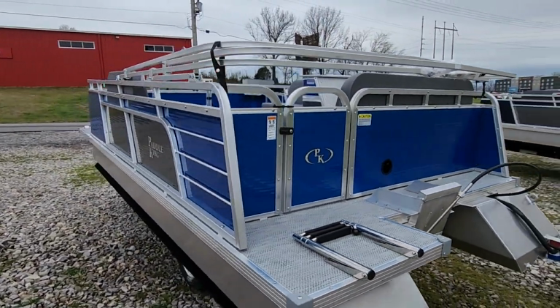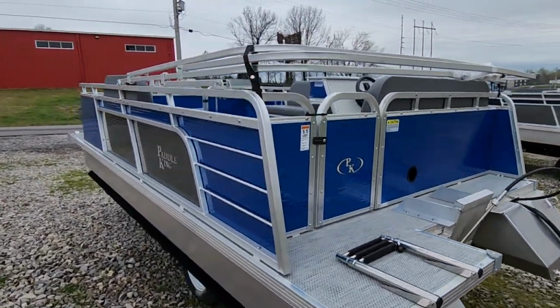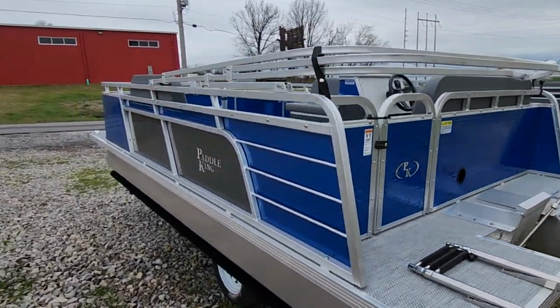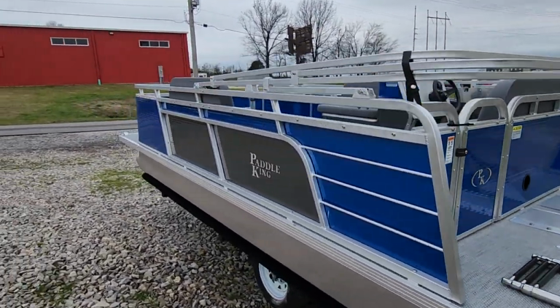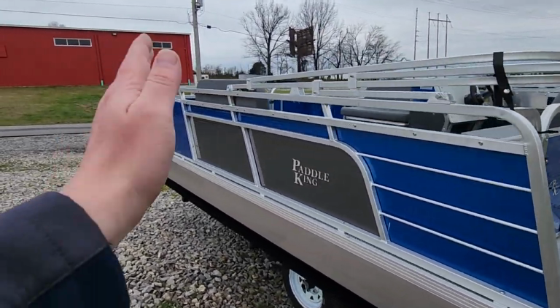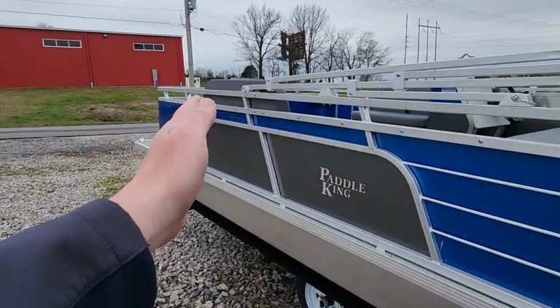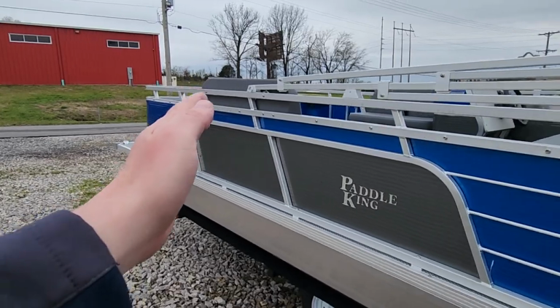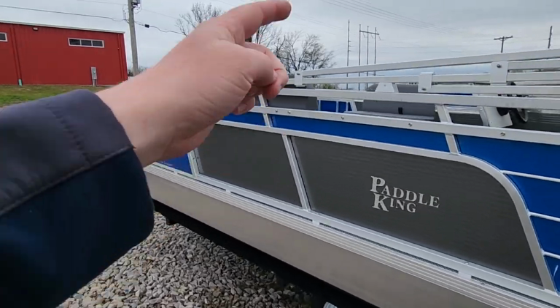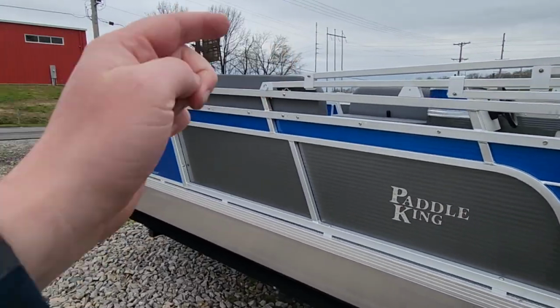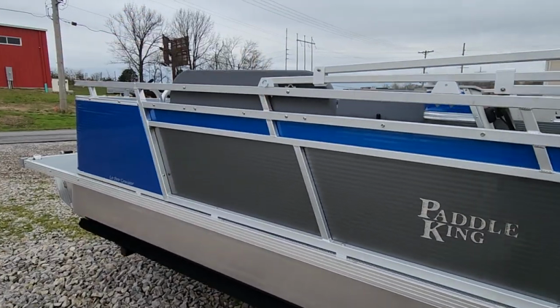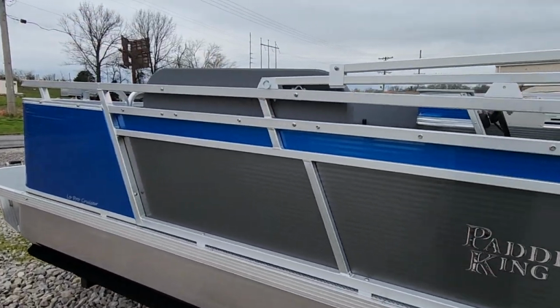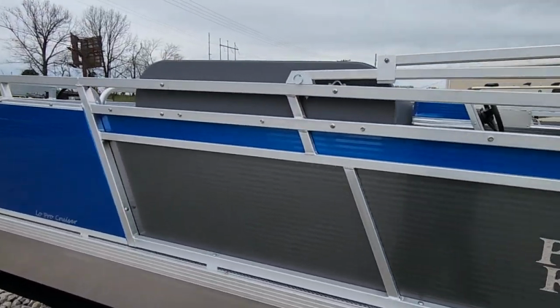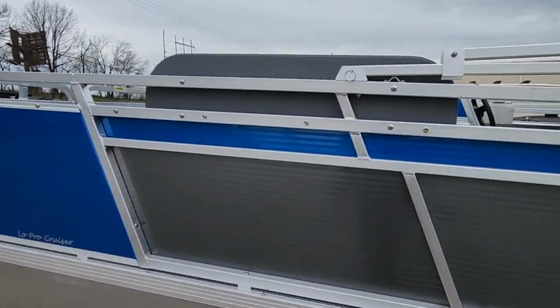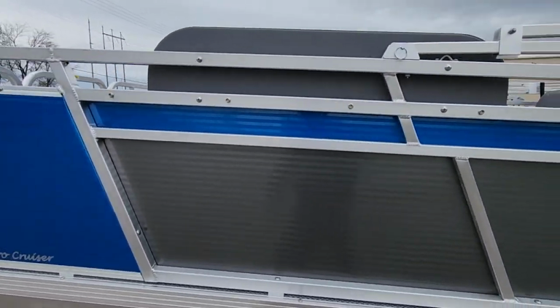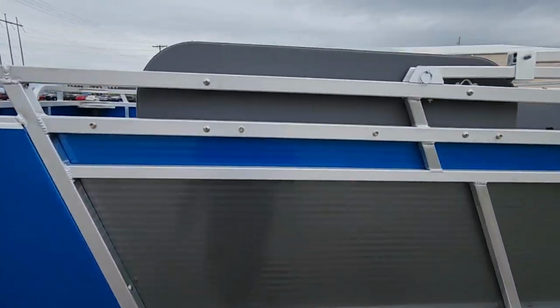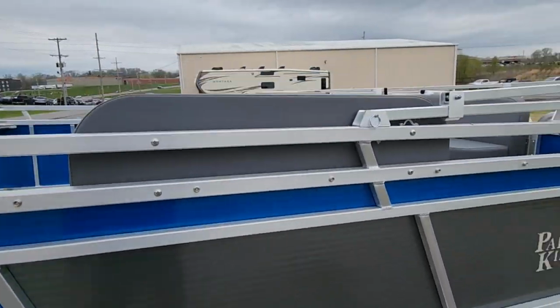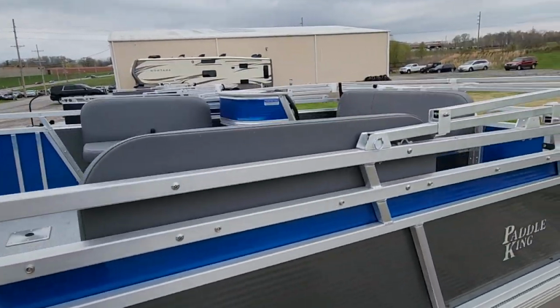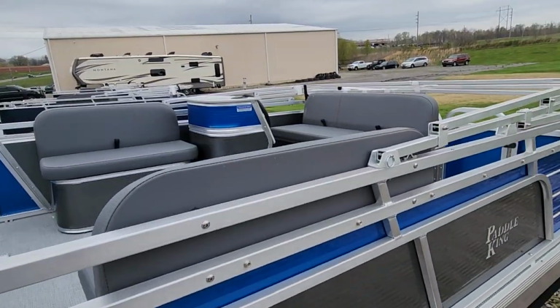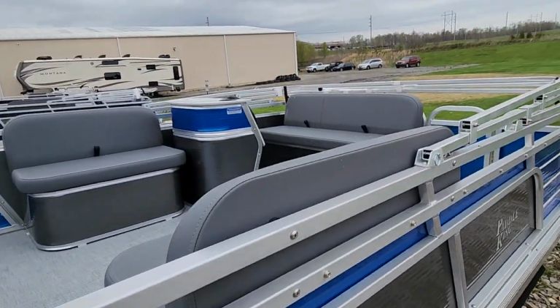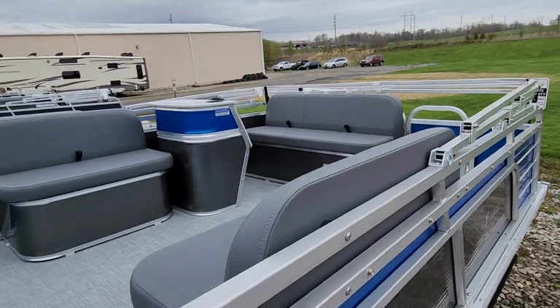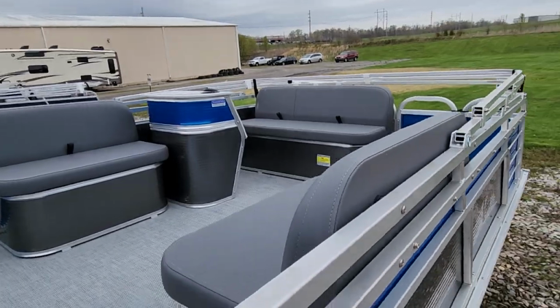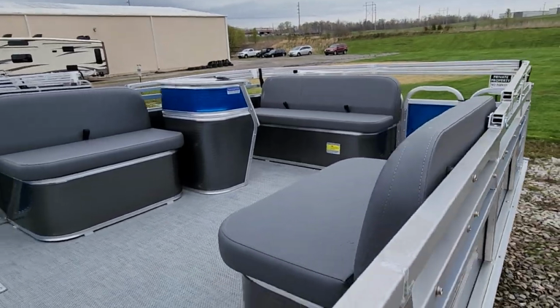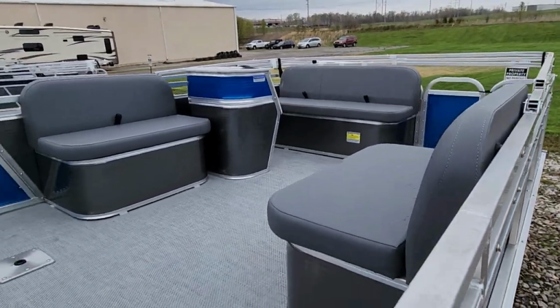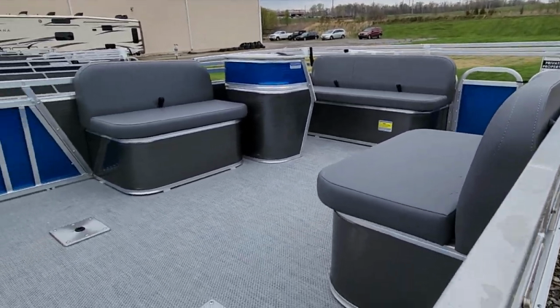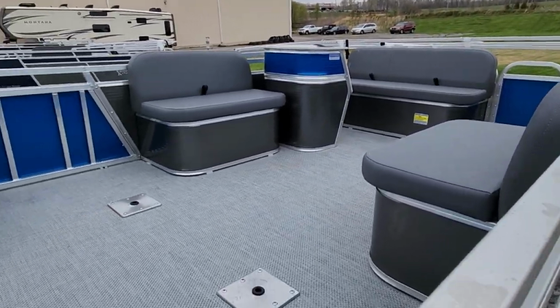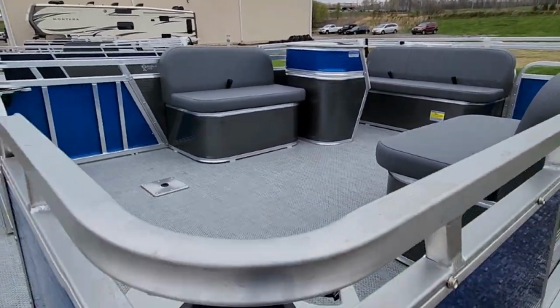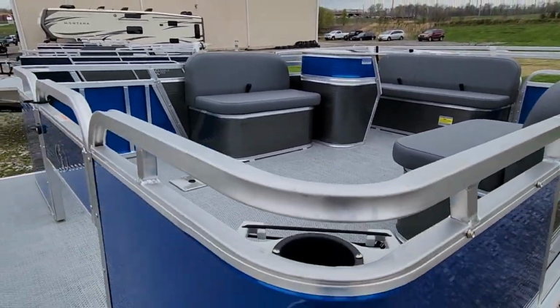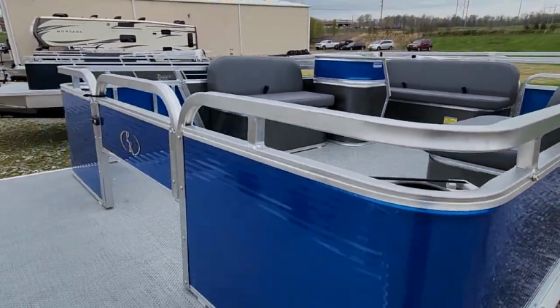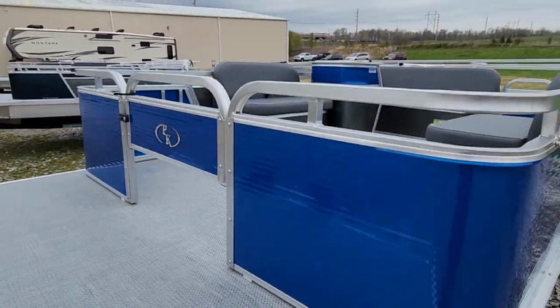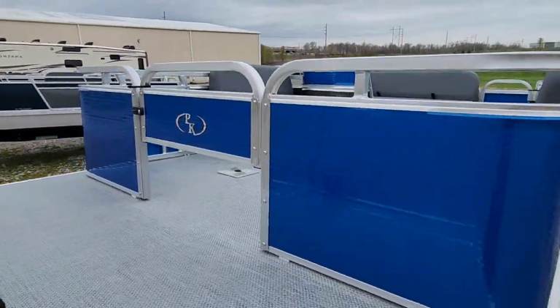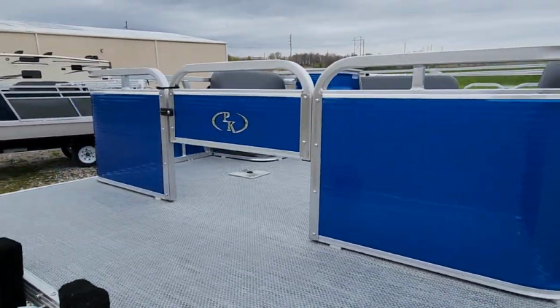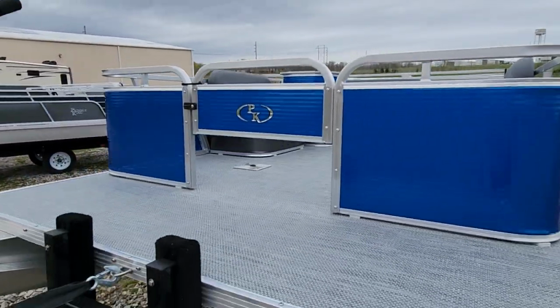It also has a live well on the port side and a storage box on the starboard side. There's a bench seat in the rear and two spots for swivel seats up front.